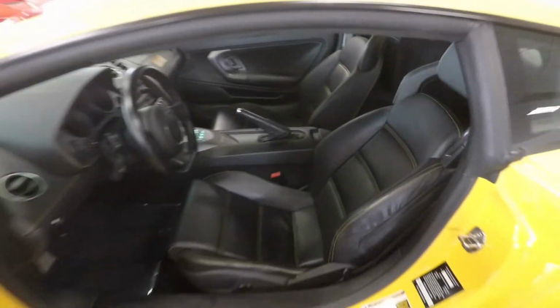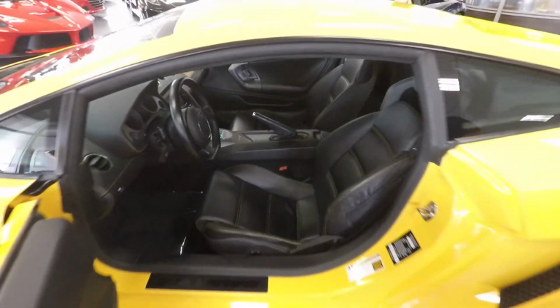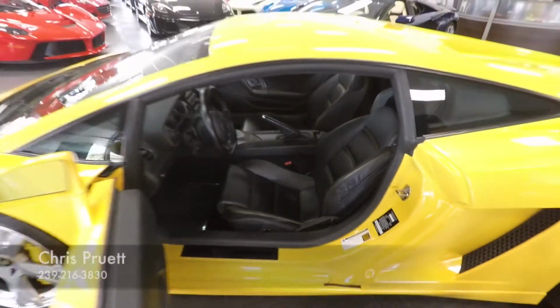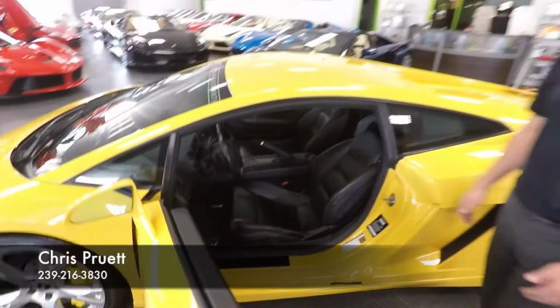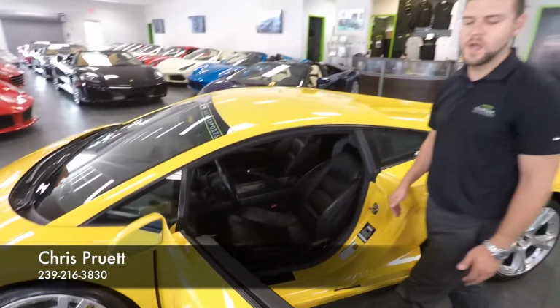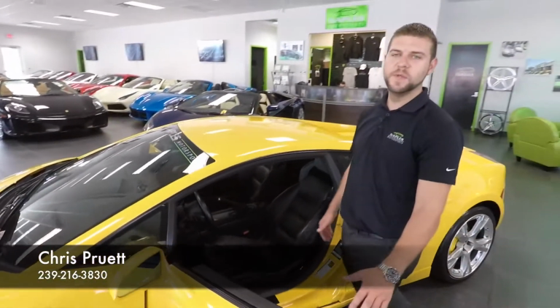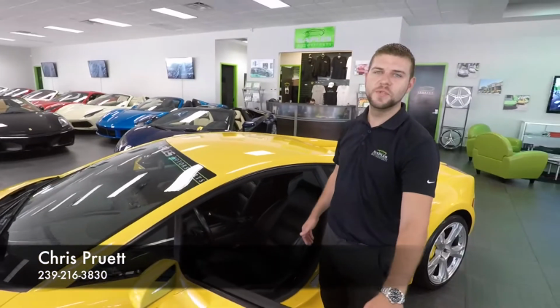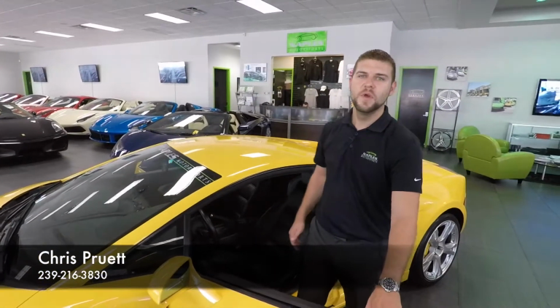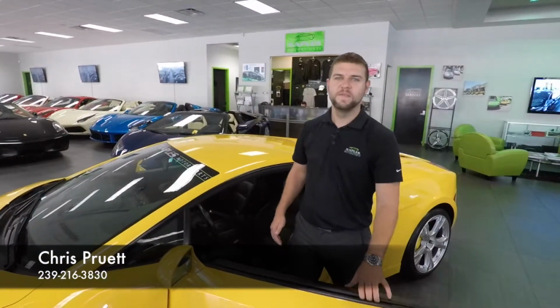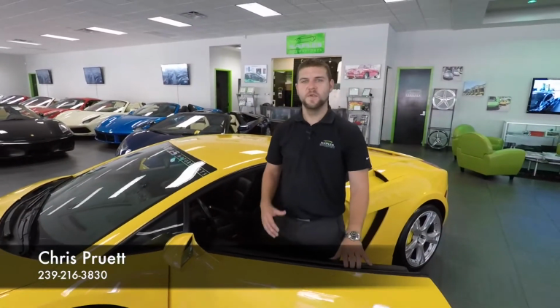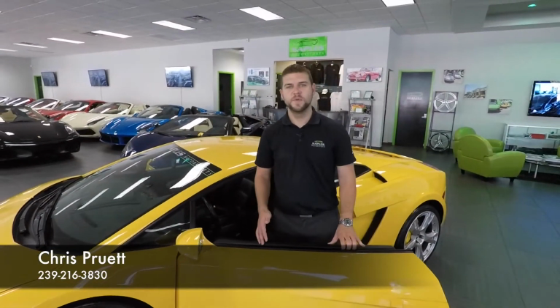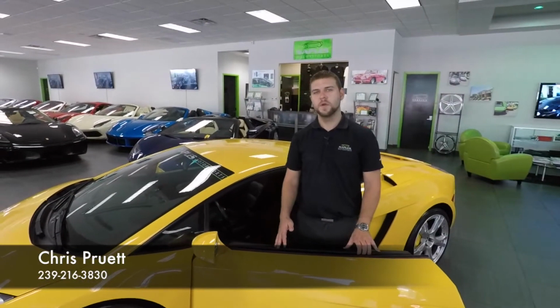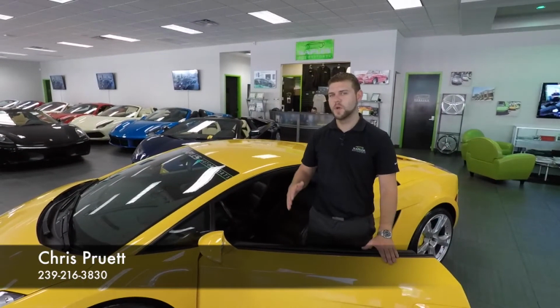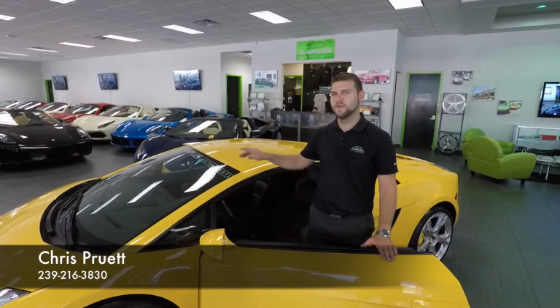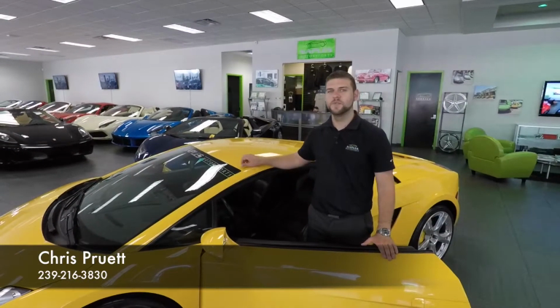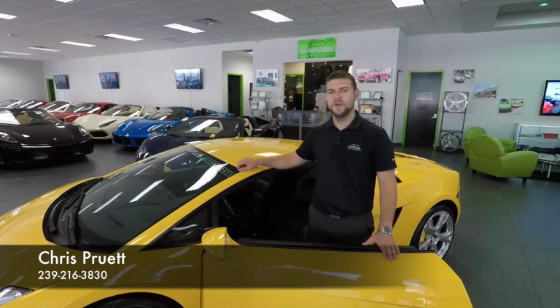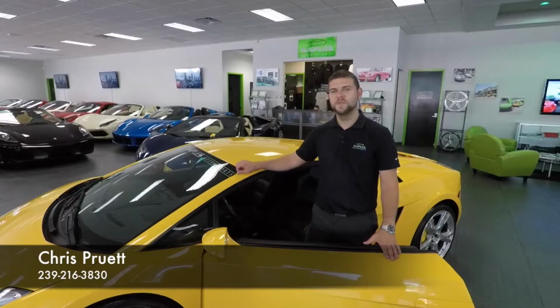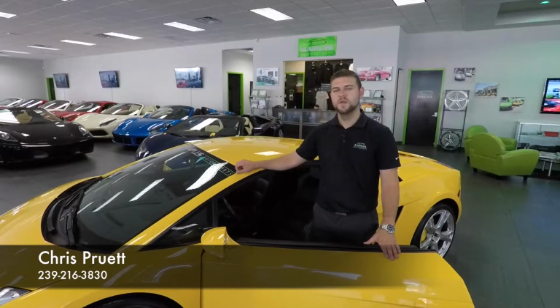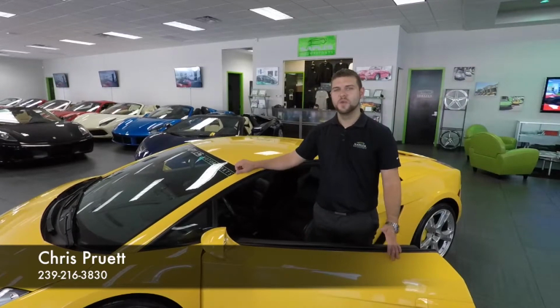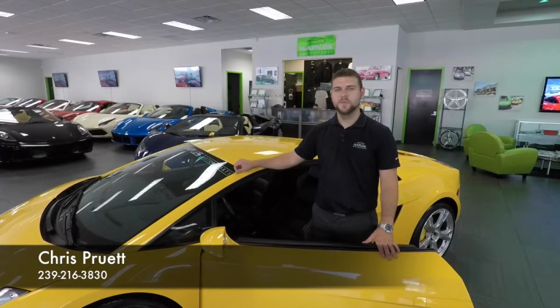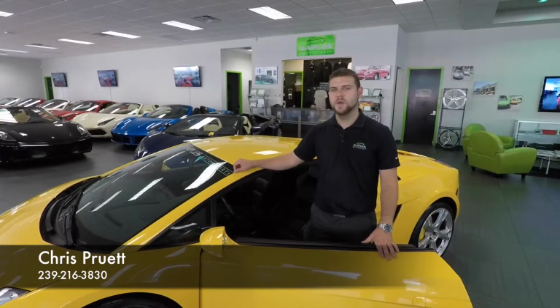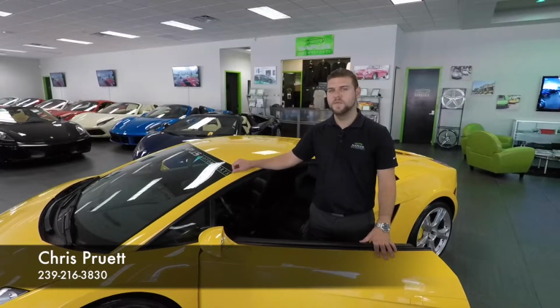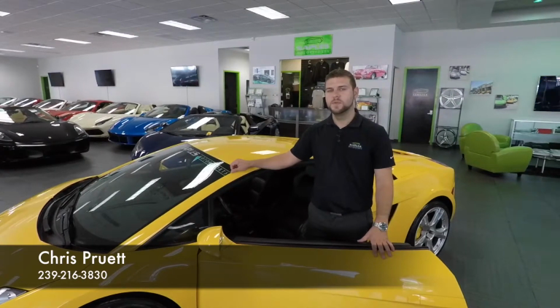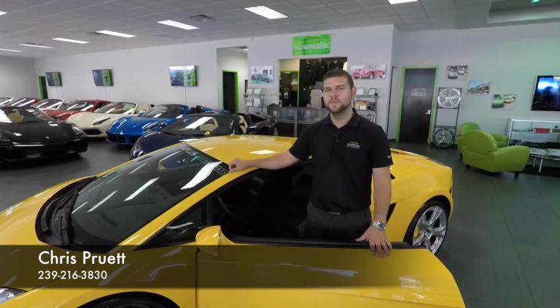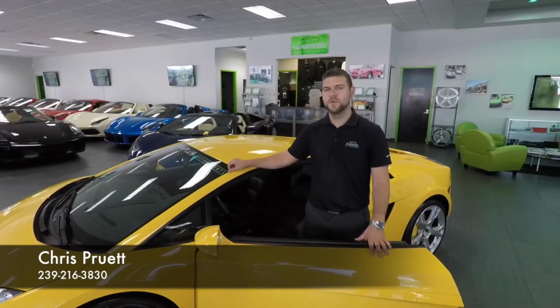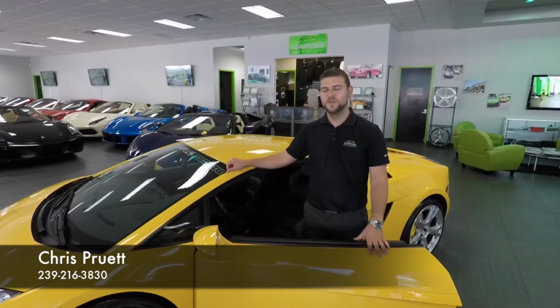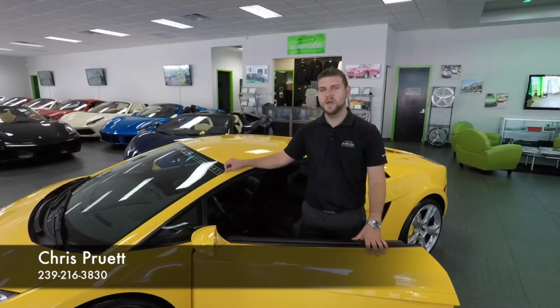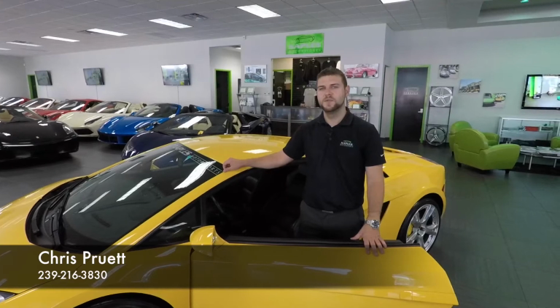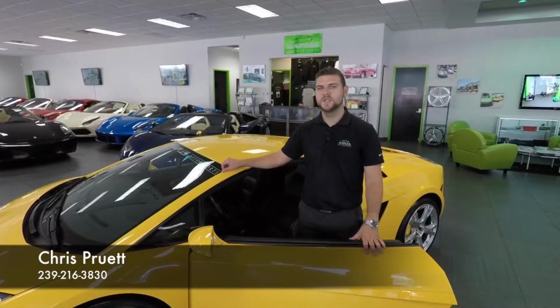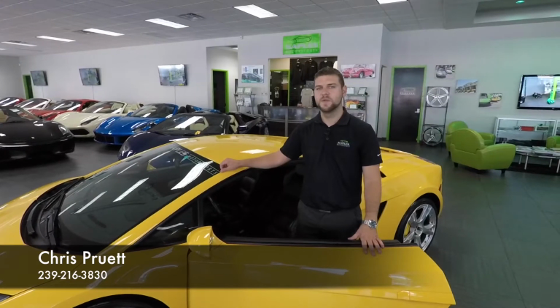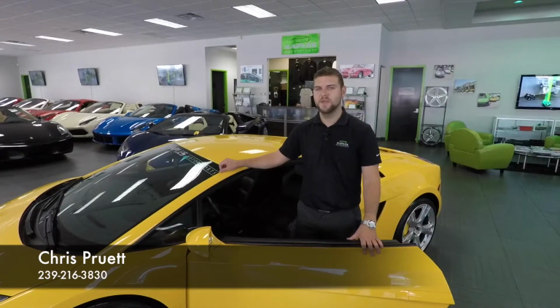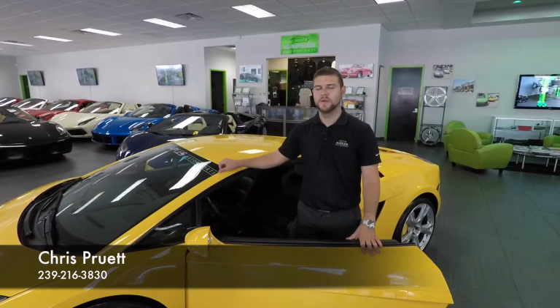If you haven't been to our website, NaplesMotorsports.com, I recommend you do so. We have 60 photos of this particular car, as well as all of our other cars that we have in inventory. You can reach out to me directly on my cell phone. My name's Chris Pruitt, 239-216-3830.